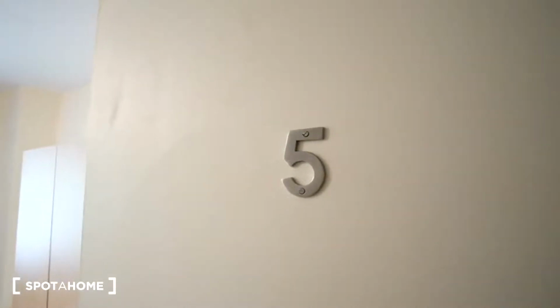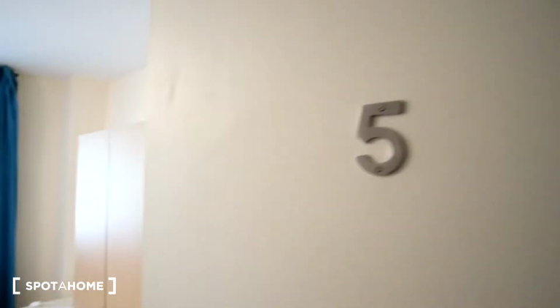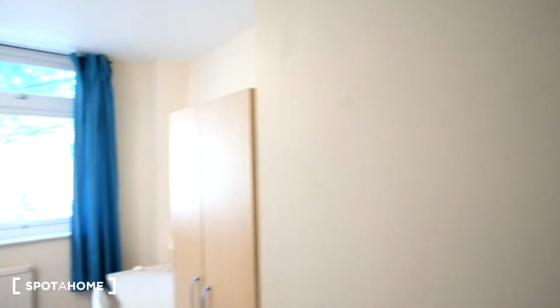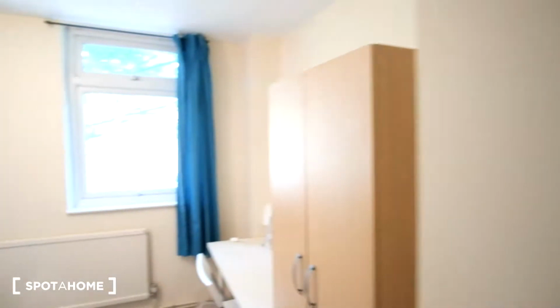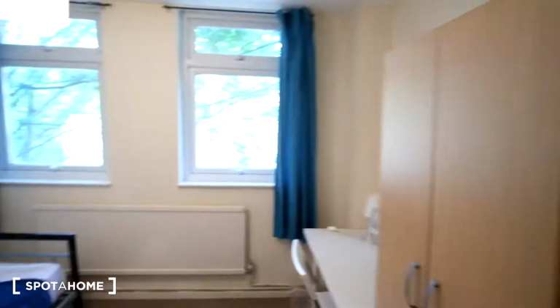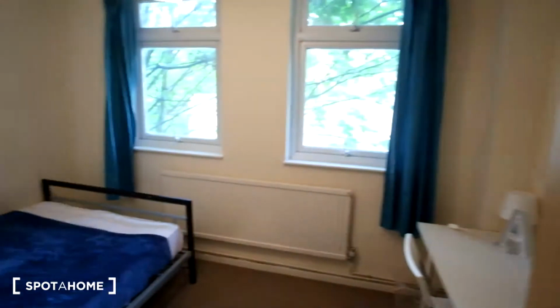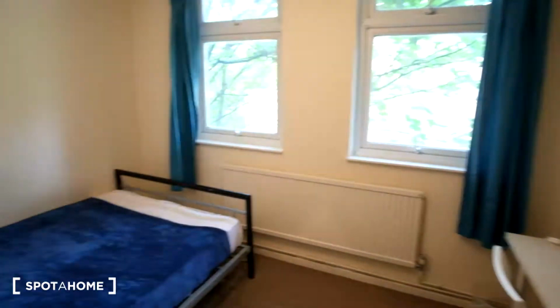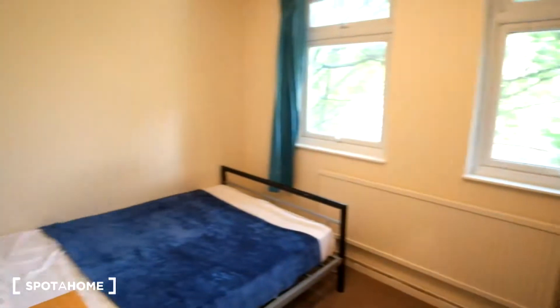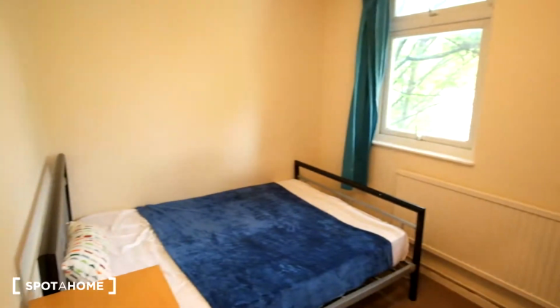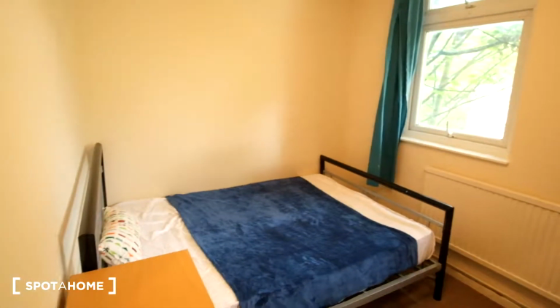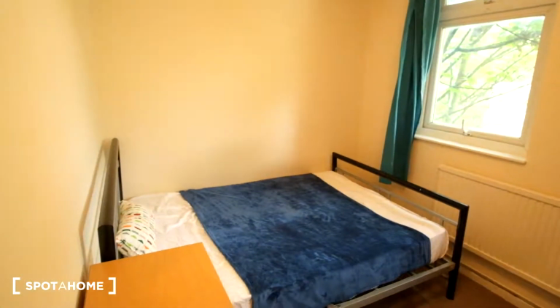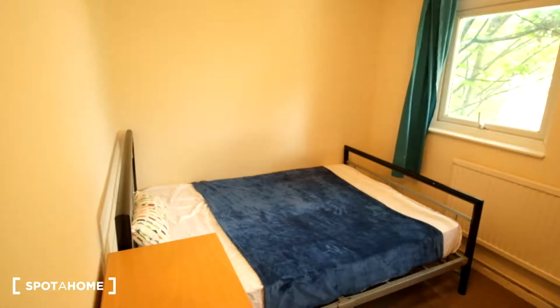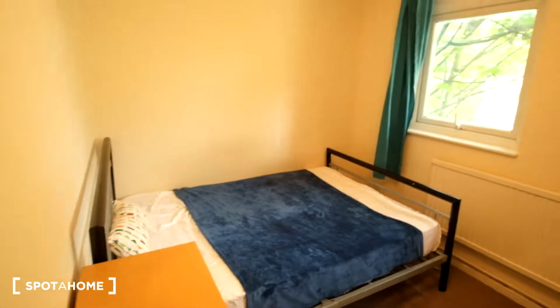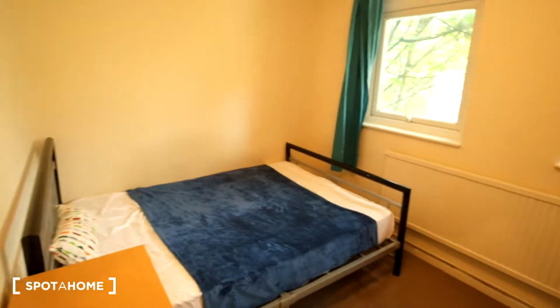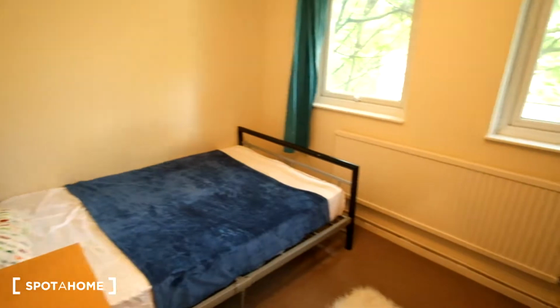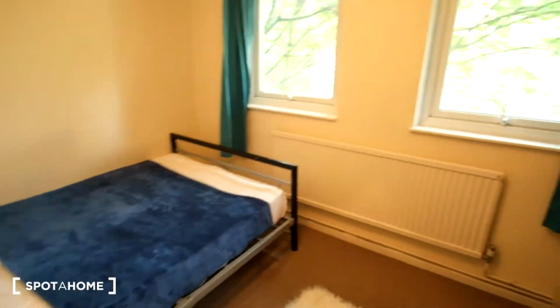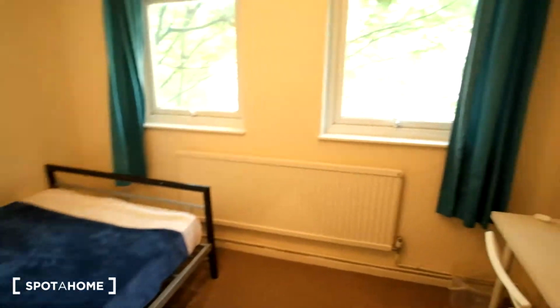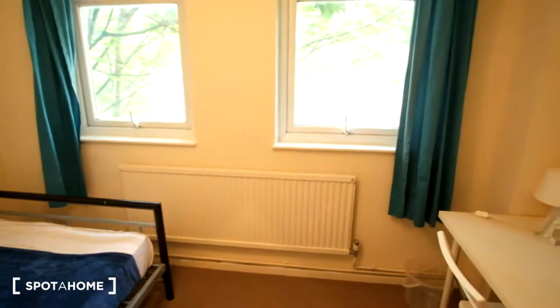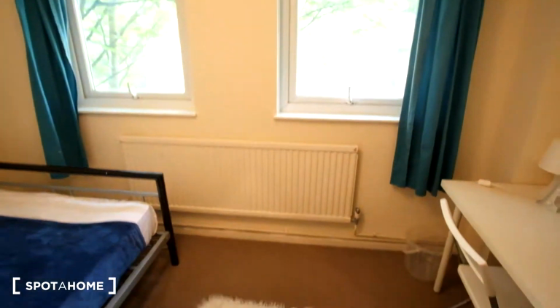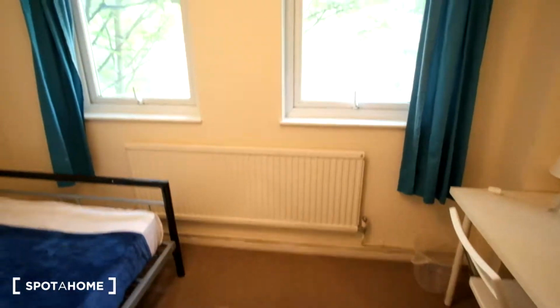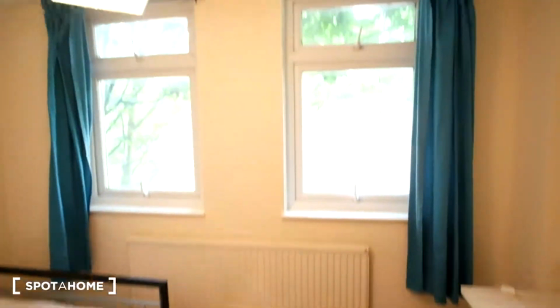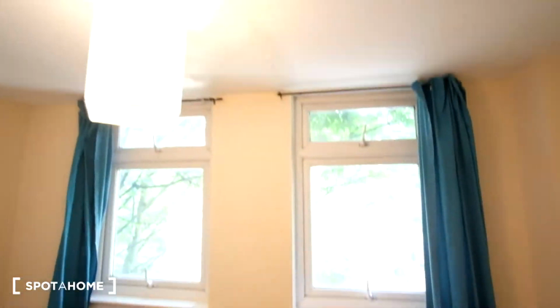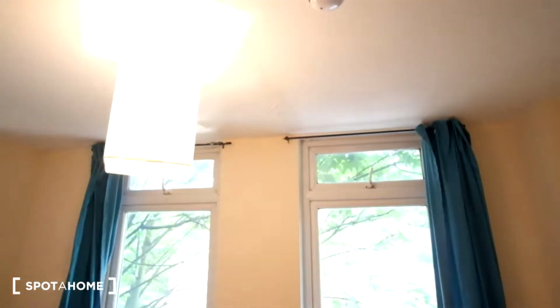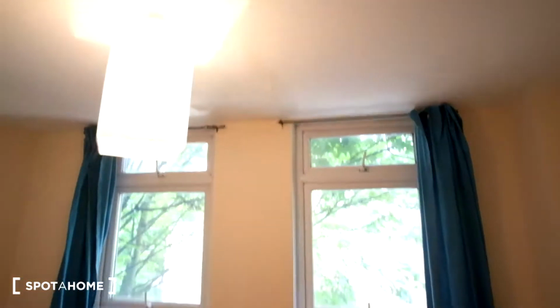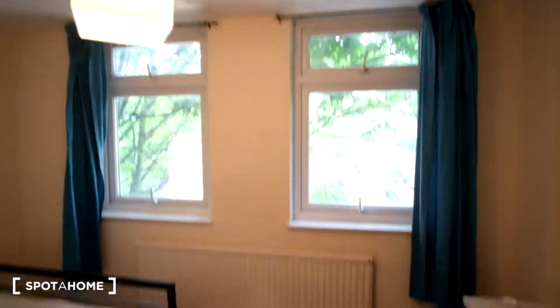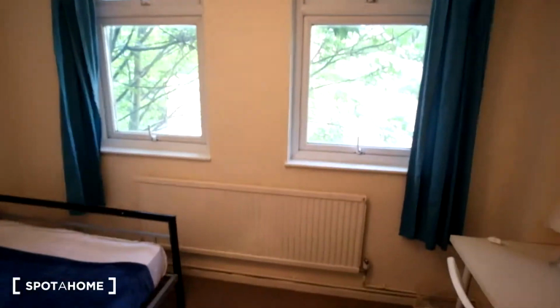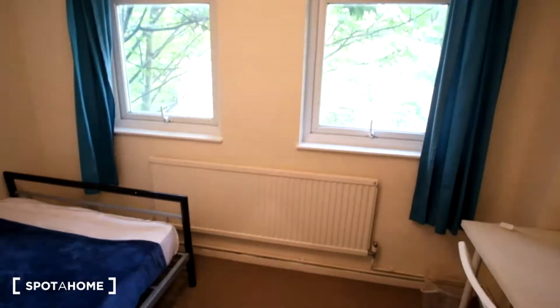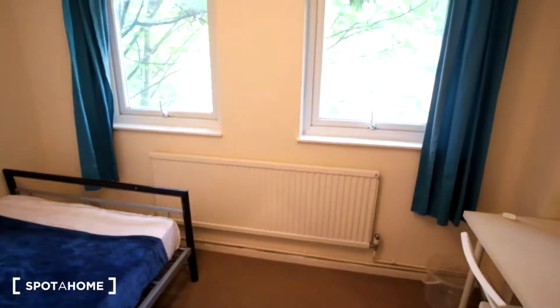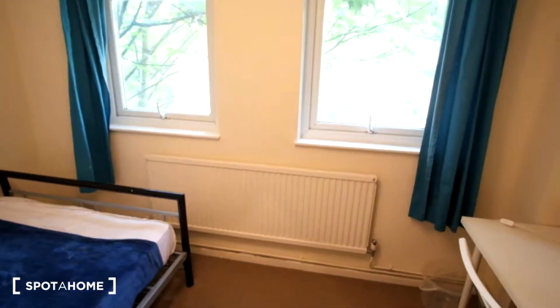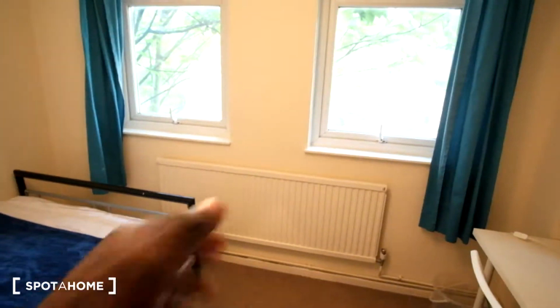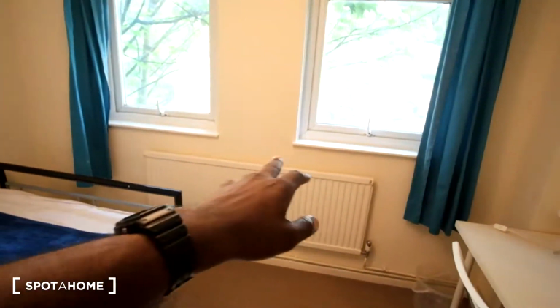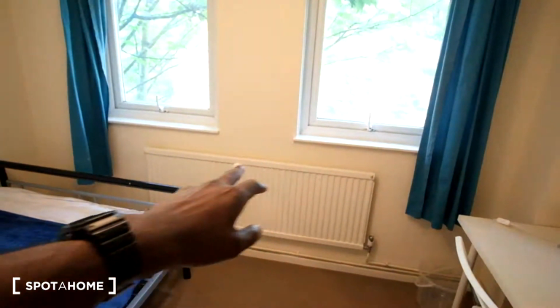So here is room 5. This room features a double bed on the left side of the room. We have two windows in front of us to let in a lot of natural sunlight, and there's a radiator right underneath that.